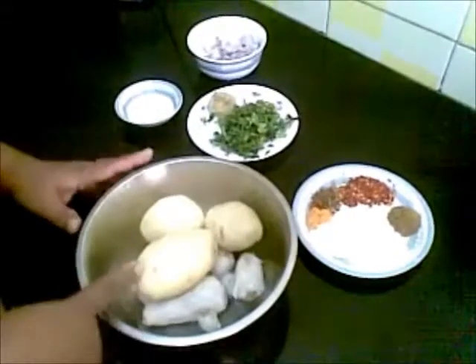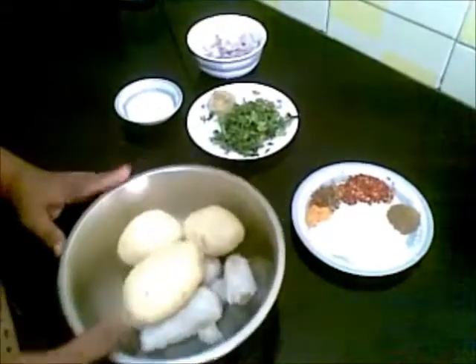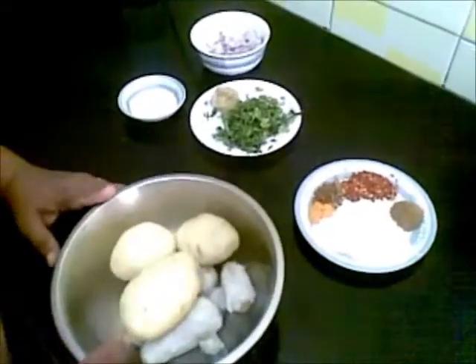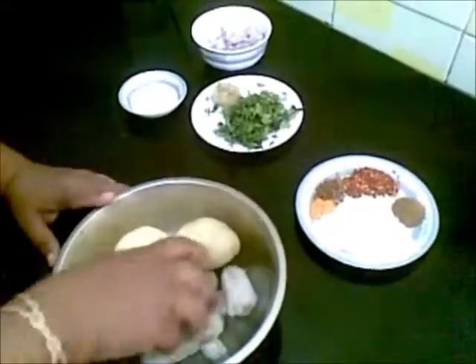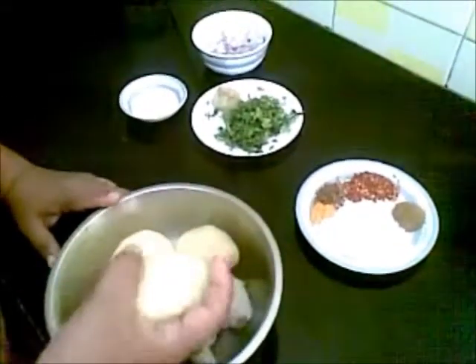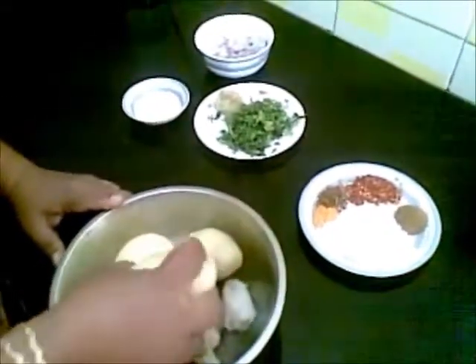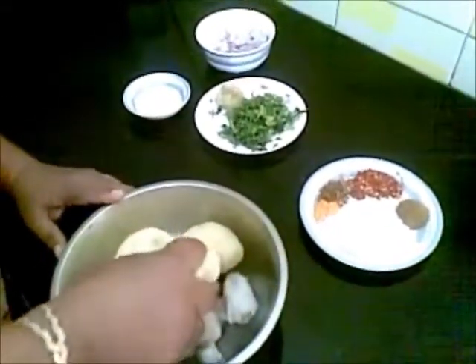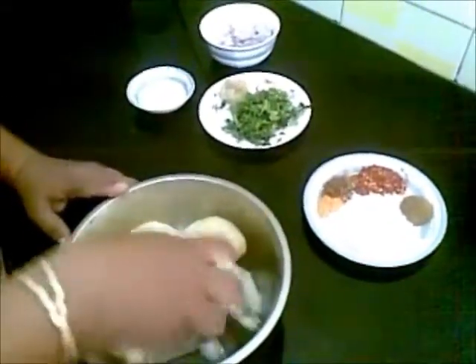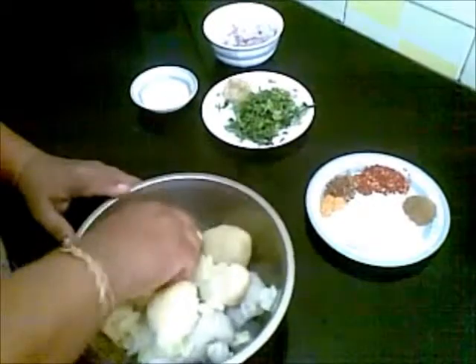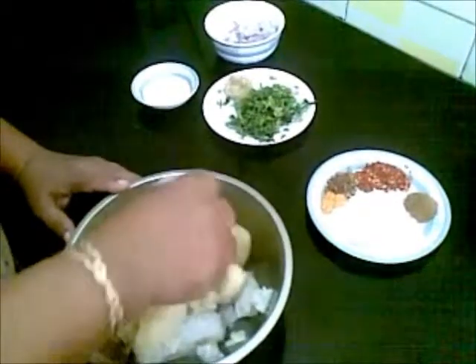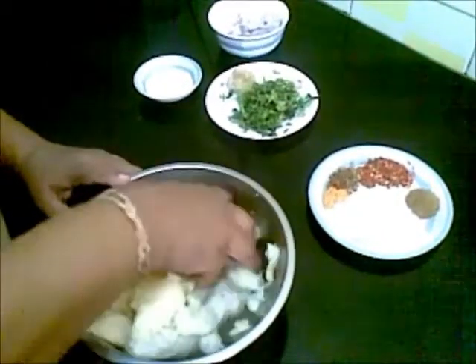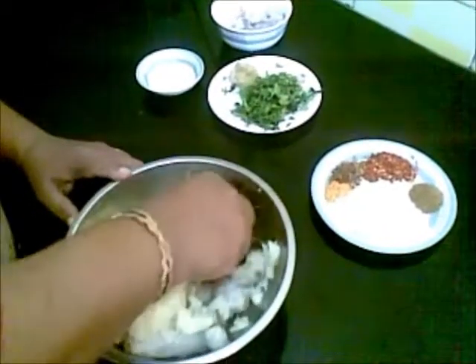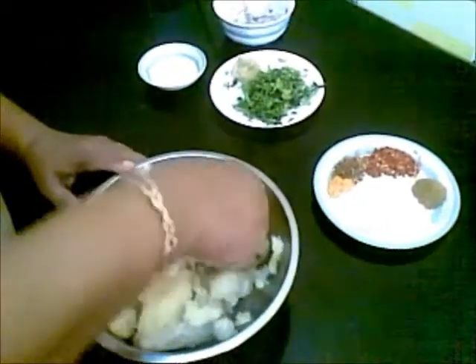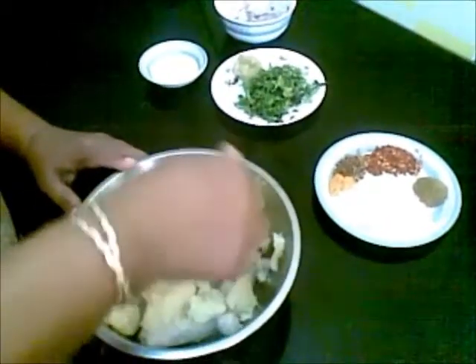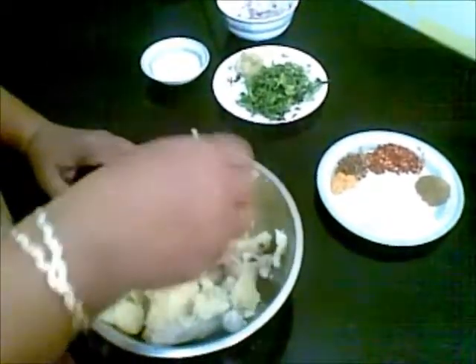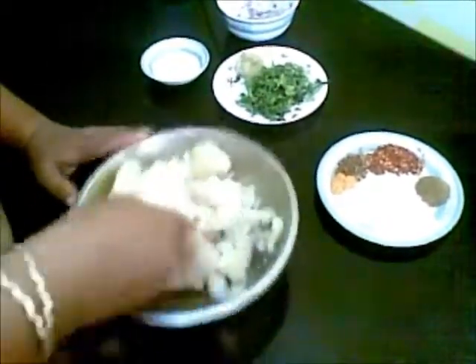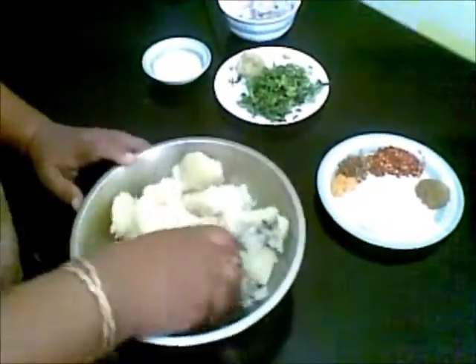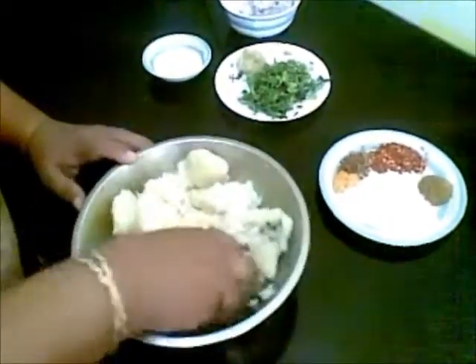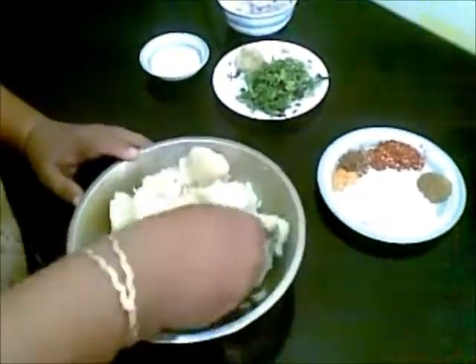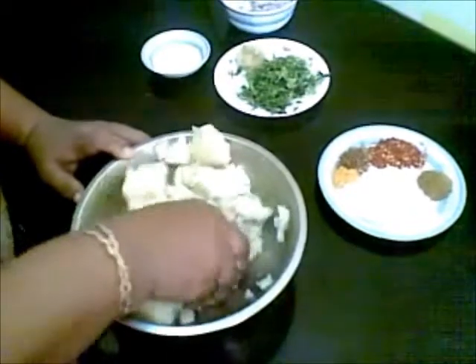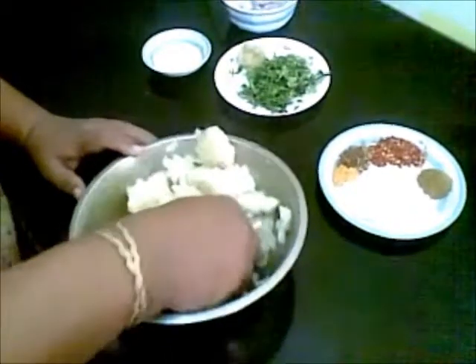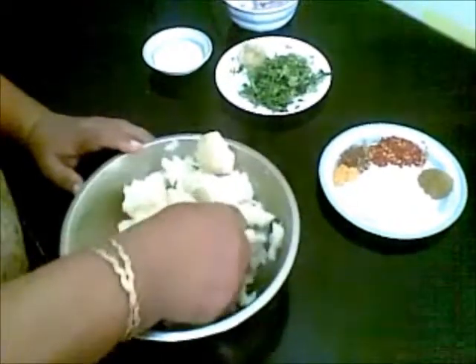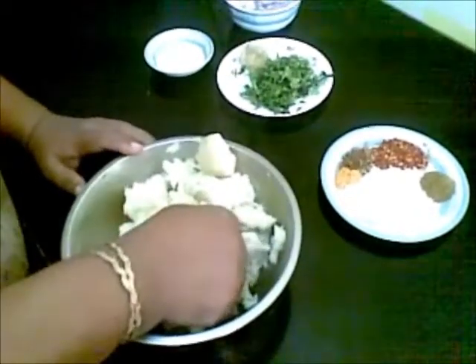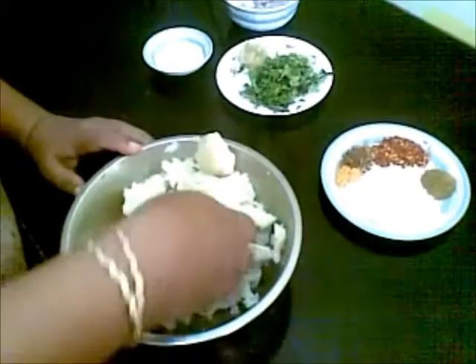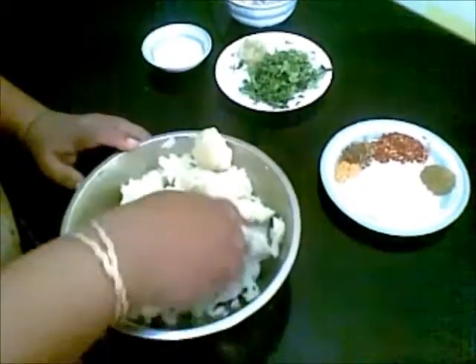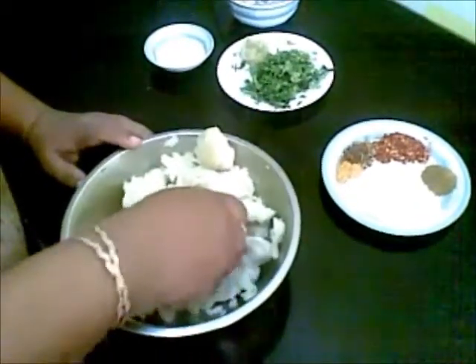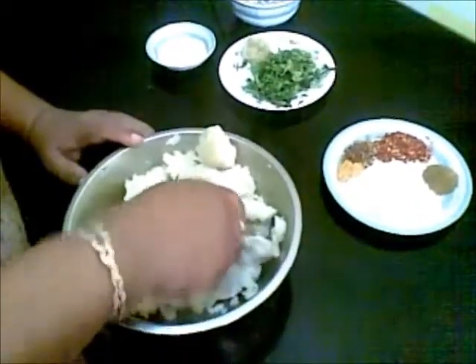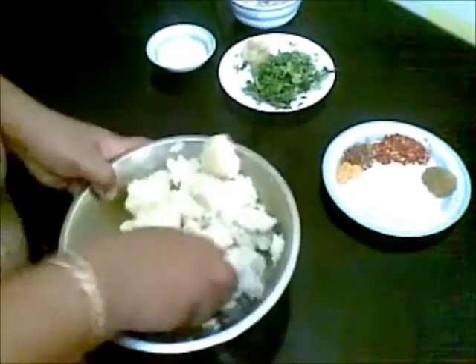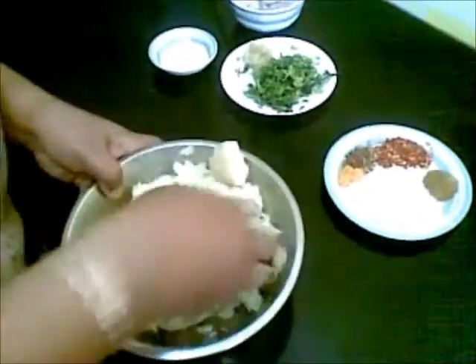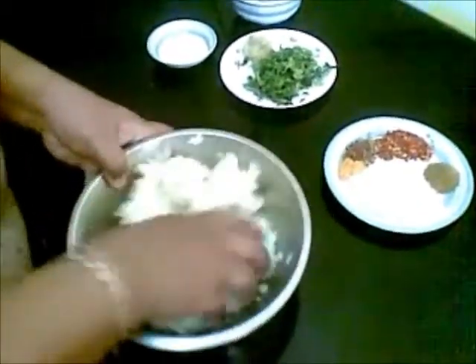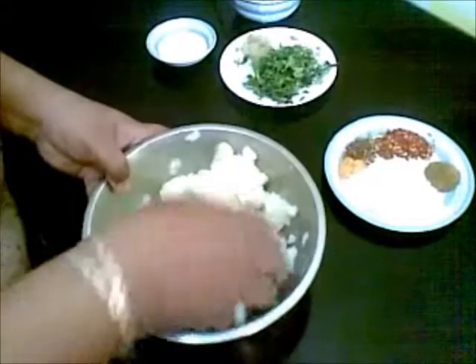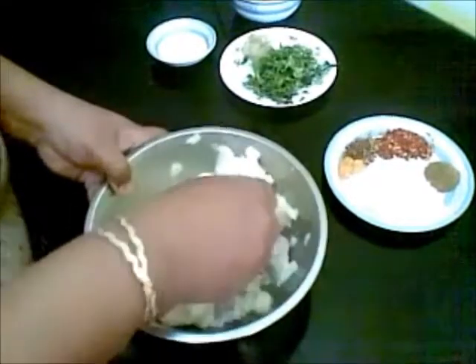Here I have peeled the skin and now I will mash this, trying to remove all the lumps.